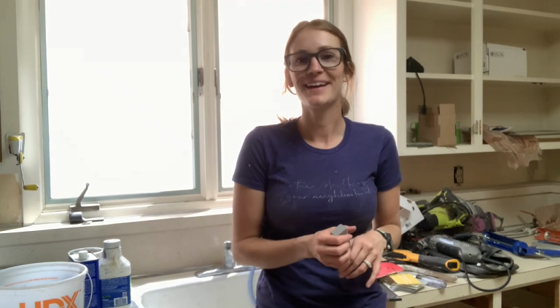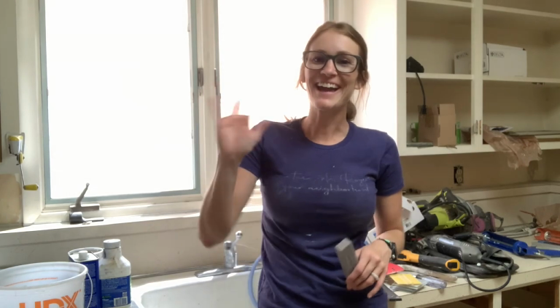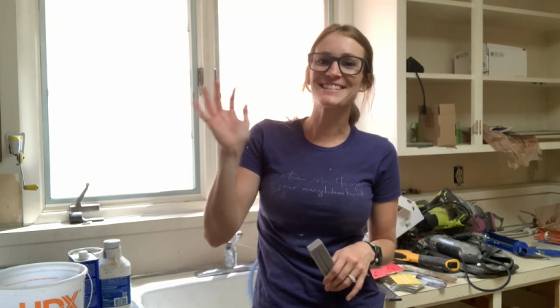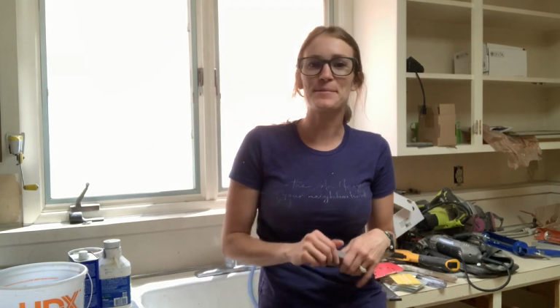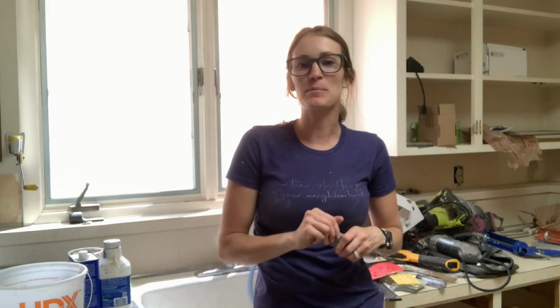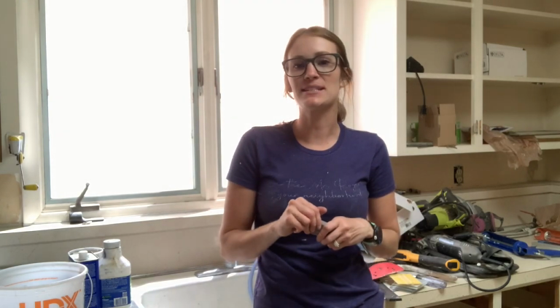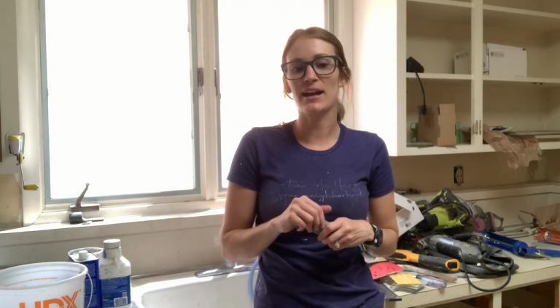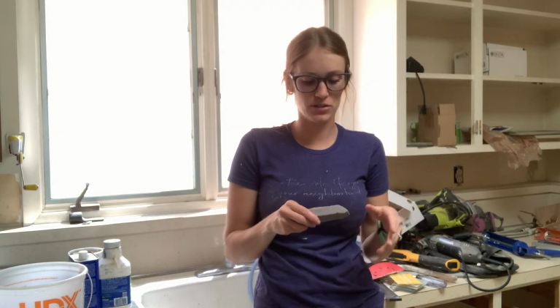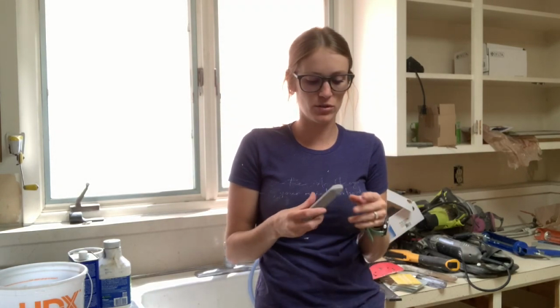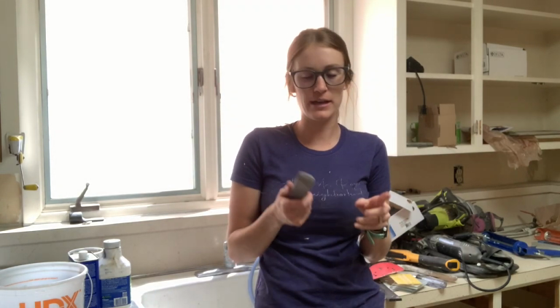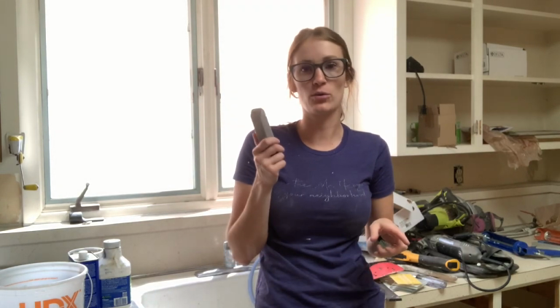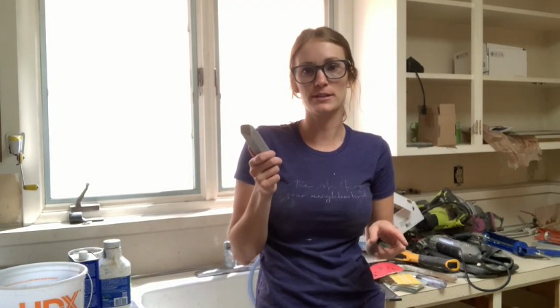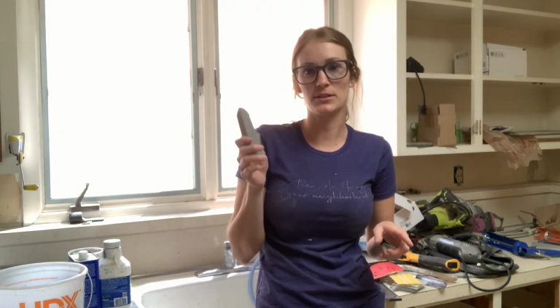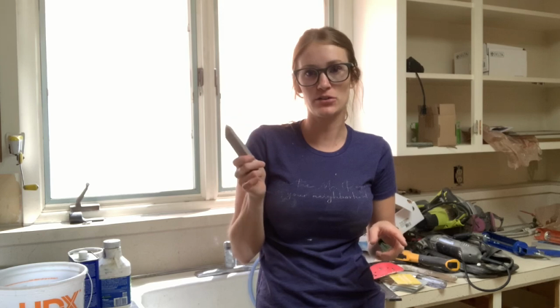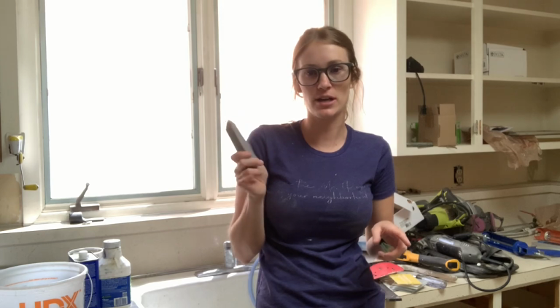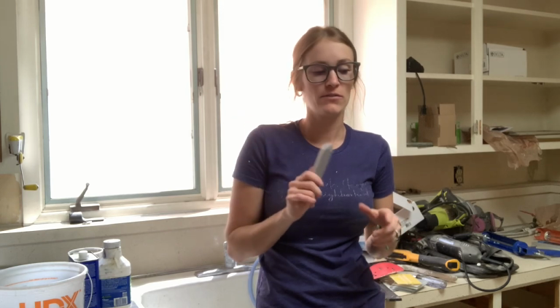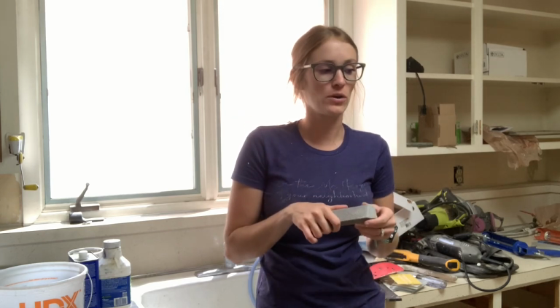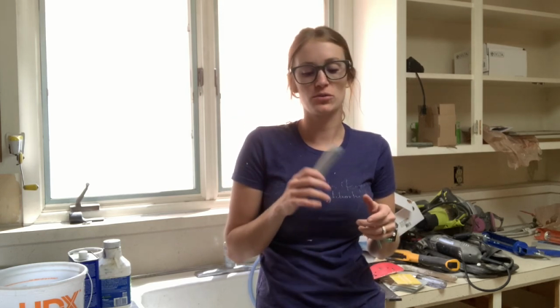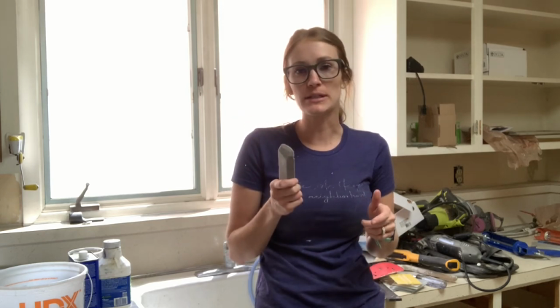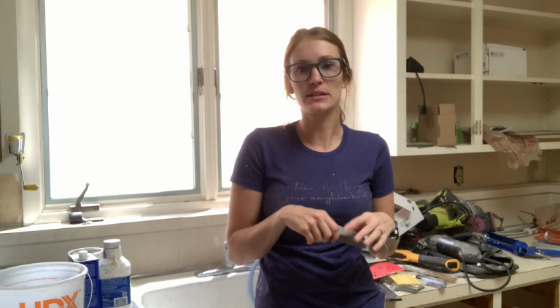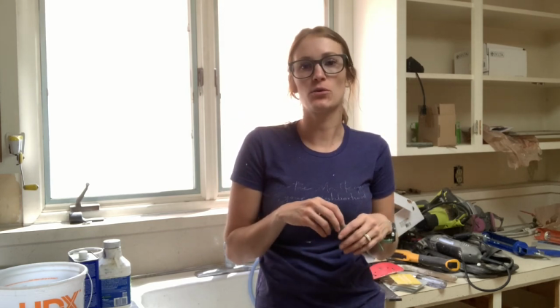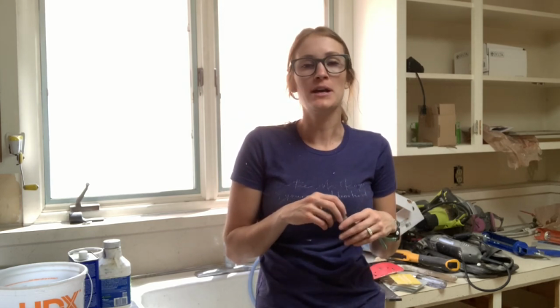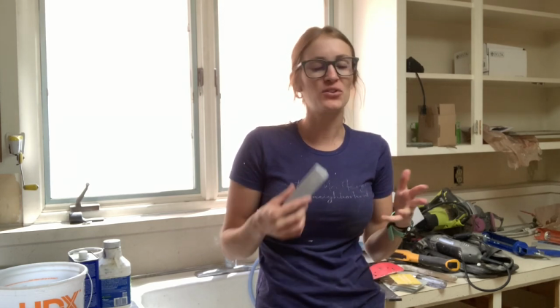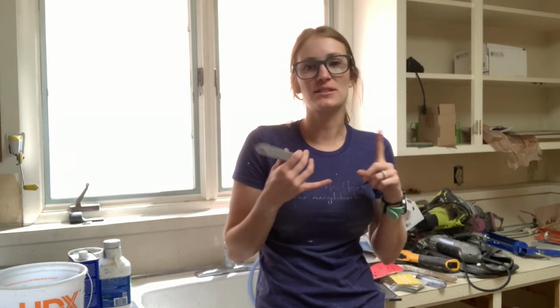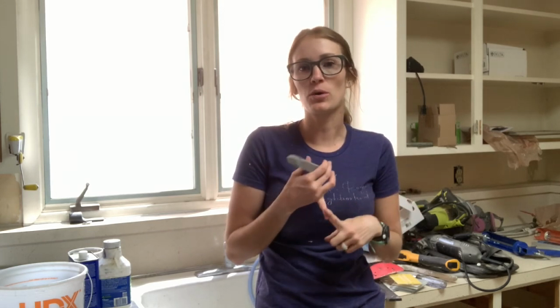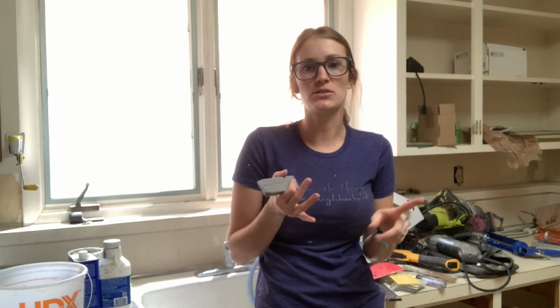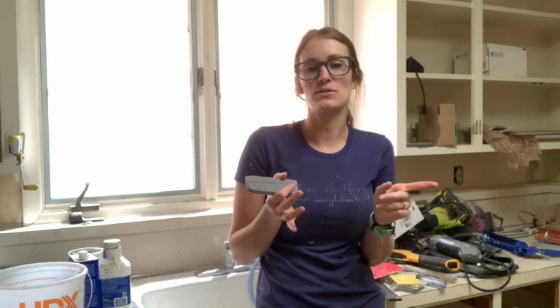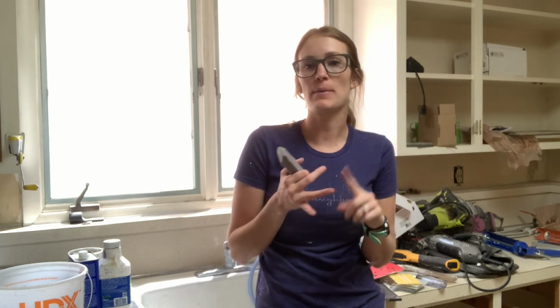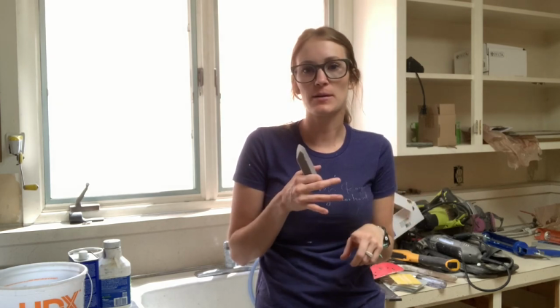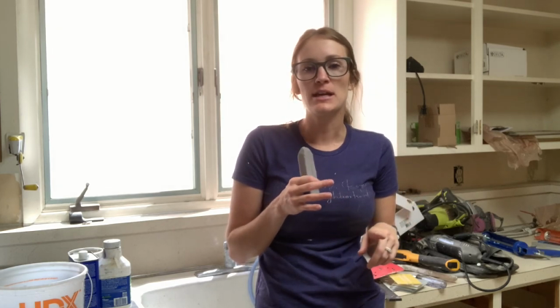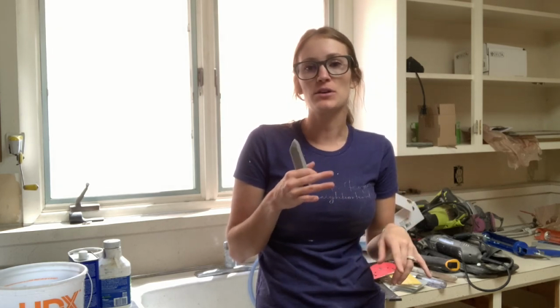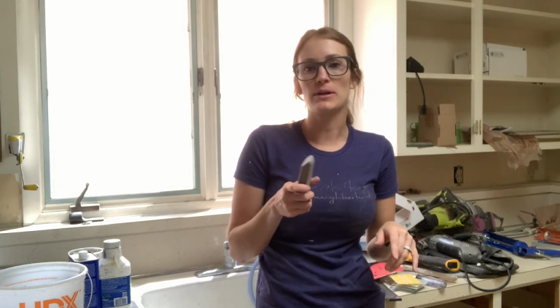Hey guys, this is Emily Lopez and today I want to show you the coolest cleaning trick for your utility sinks. You can use this on your toilets, you can use this on your bathtubs, anywhere you get a ring.